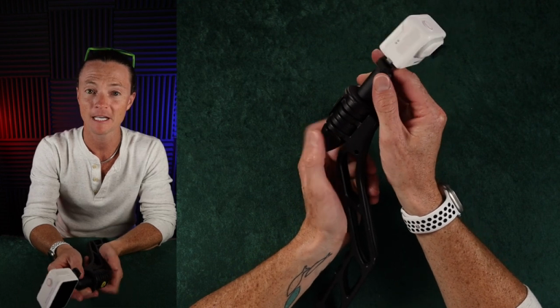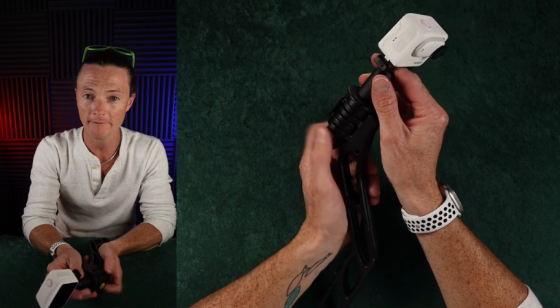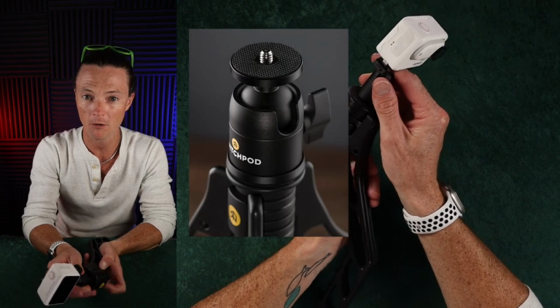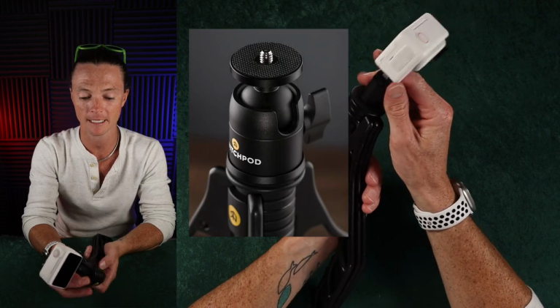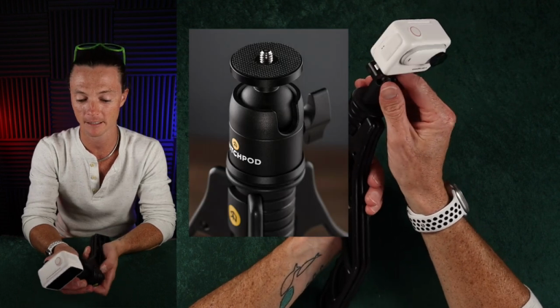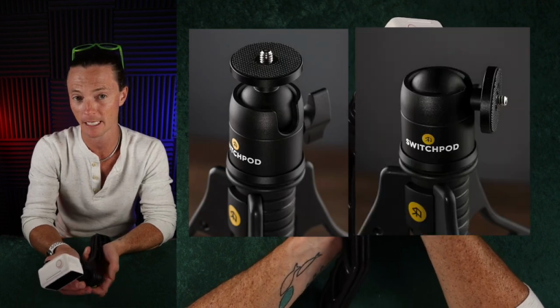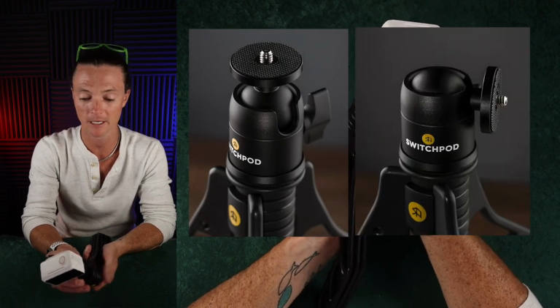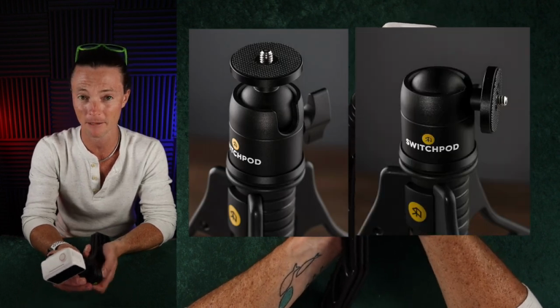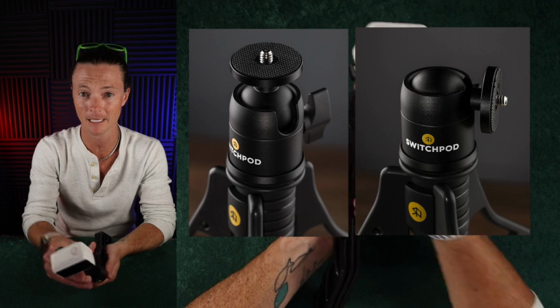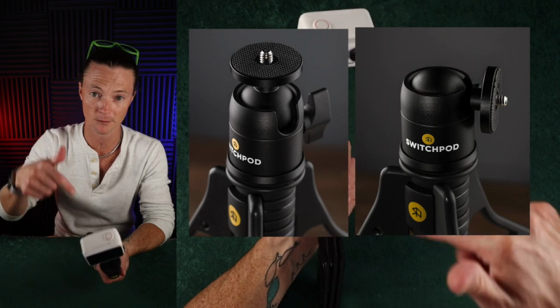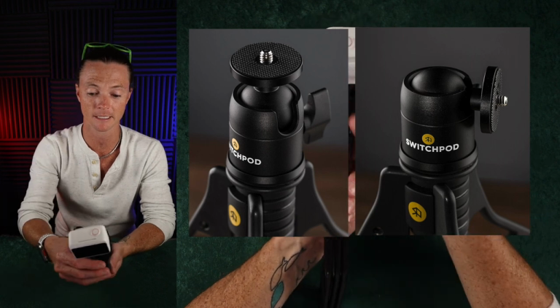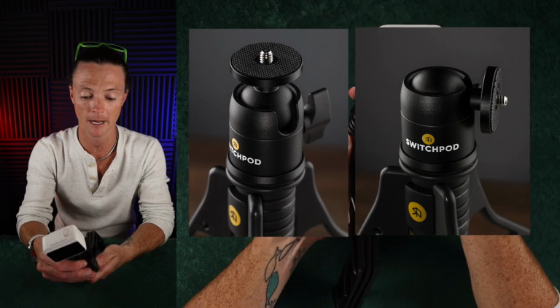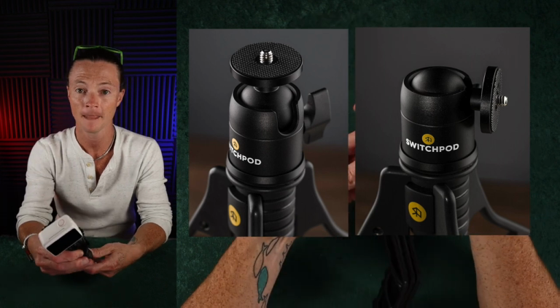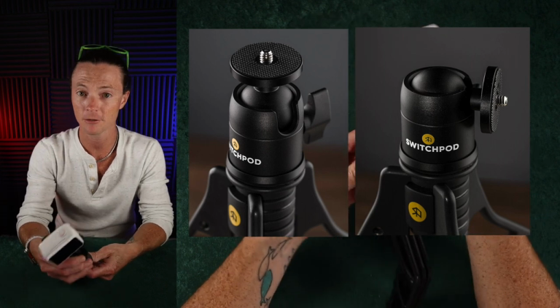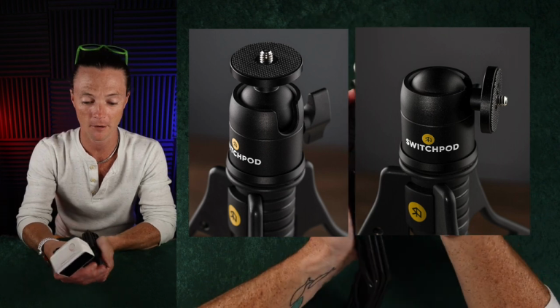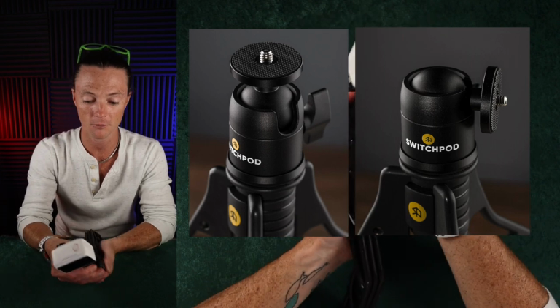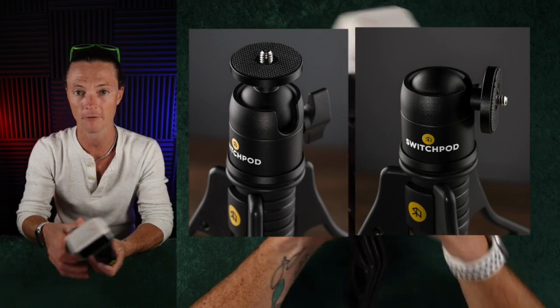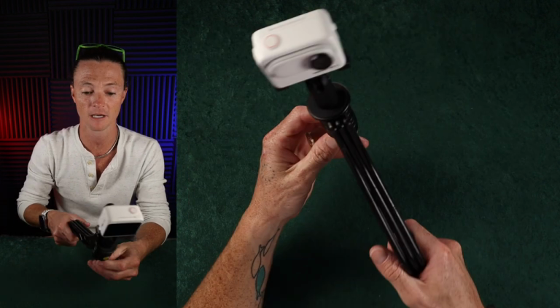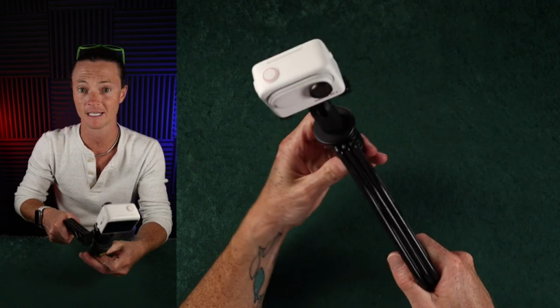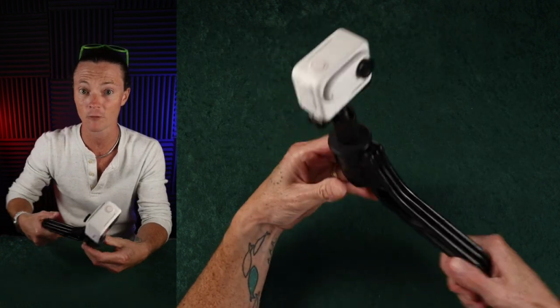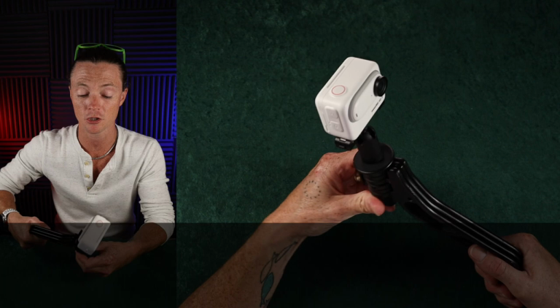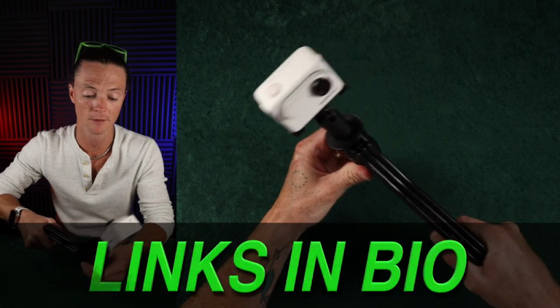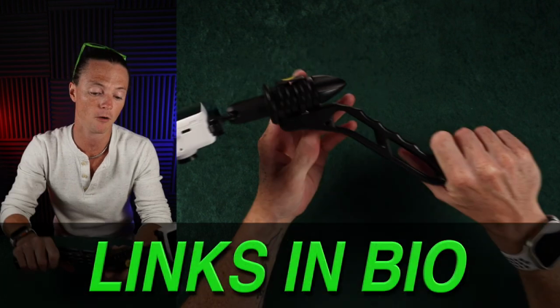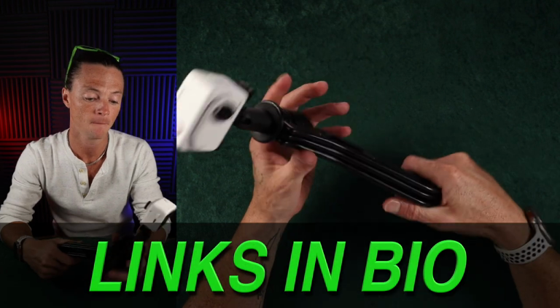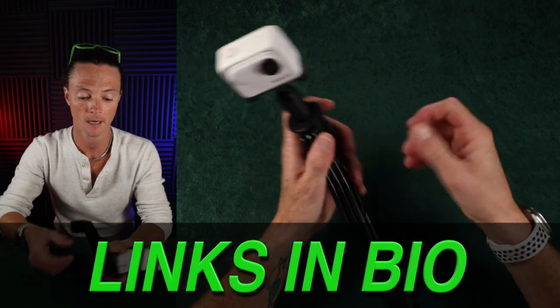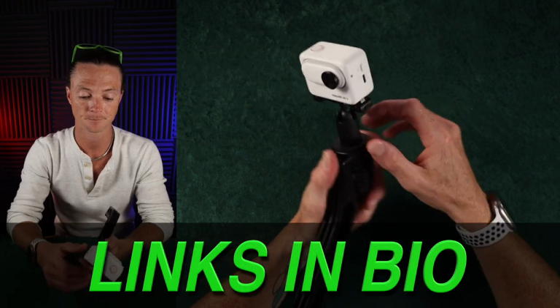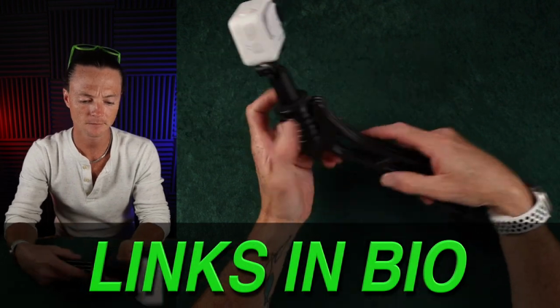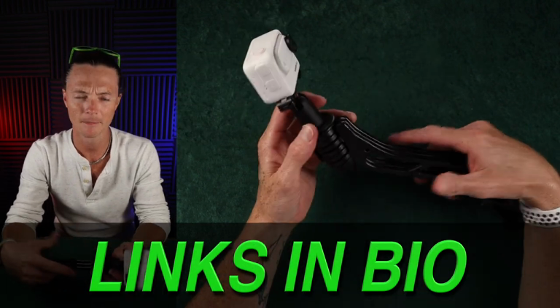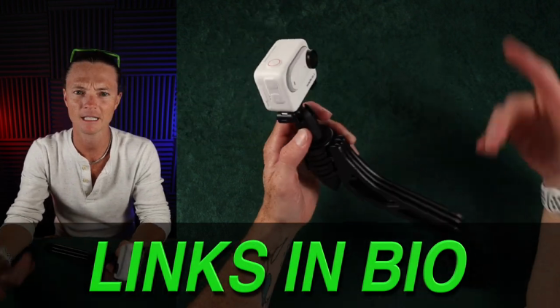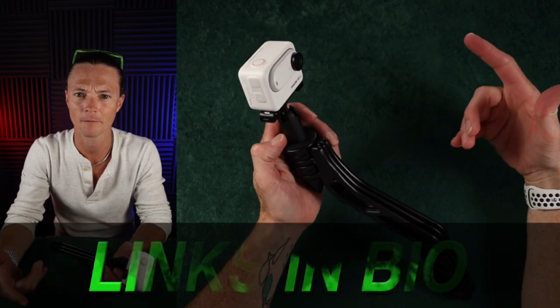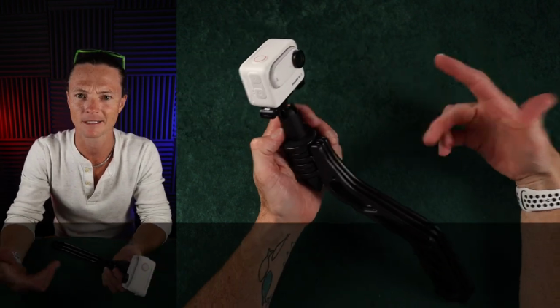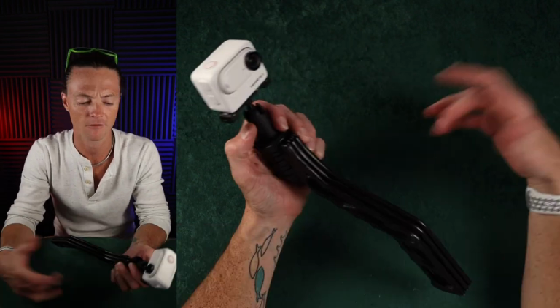They do have a ball head that they sent that you can get with it — I recommend getting it, that's the one linked in the bio. I use those ball heads all the time for other stuff because they did a really good job with that ball head. But I left it at home by accident, that was my fault.